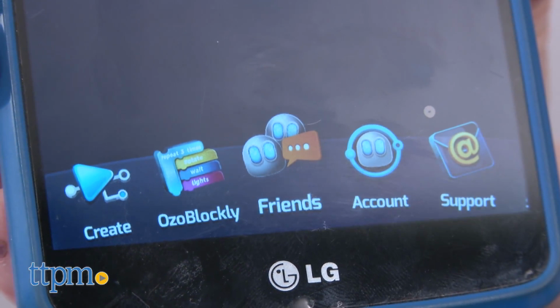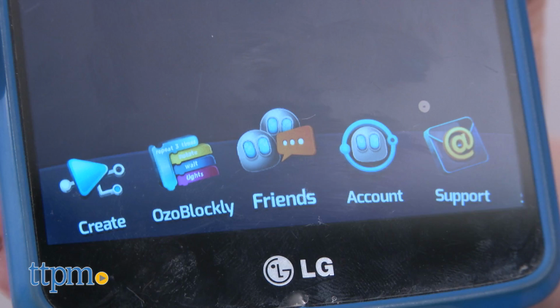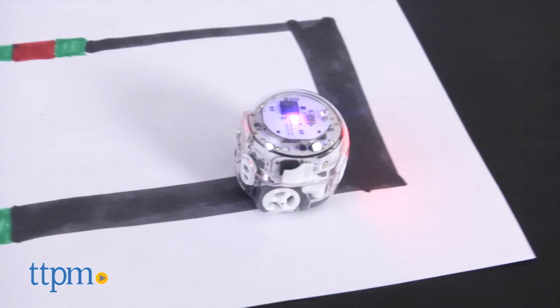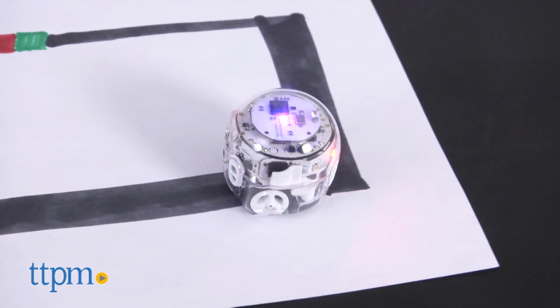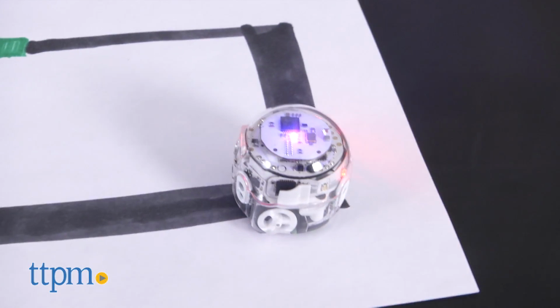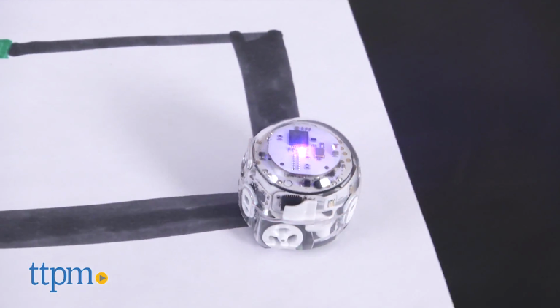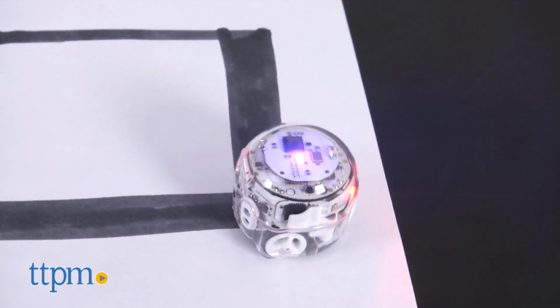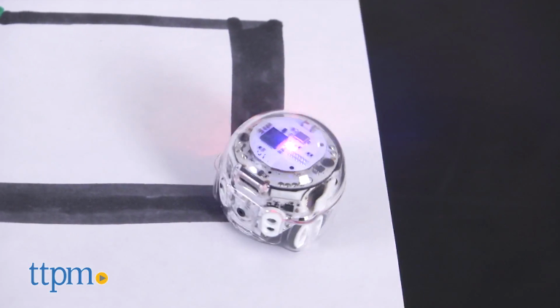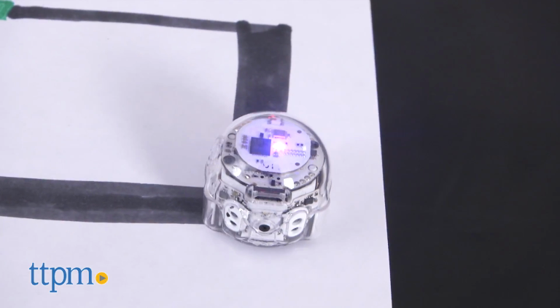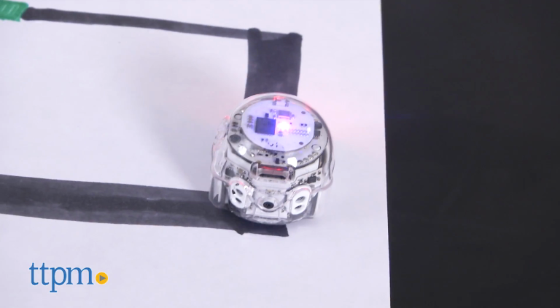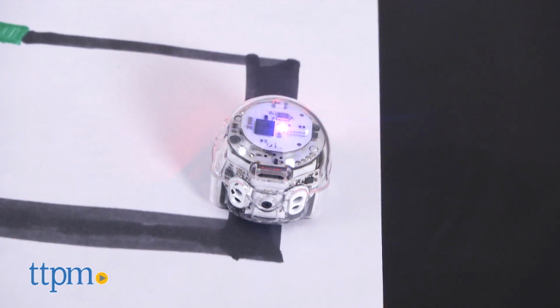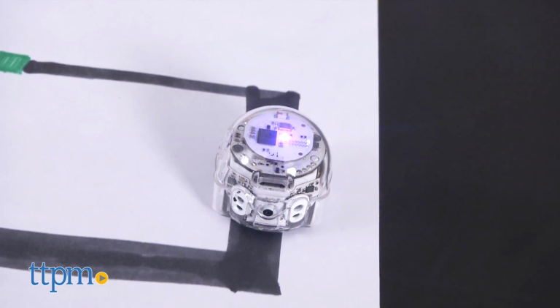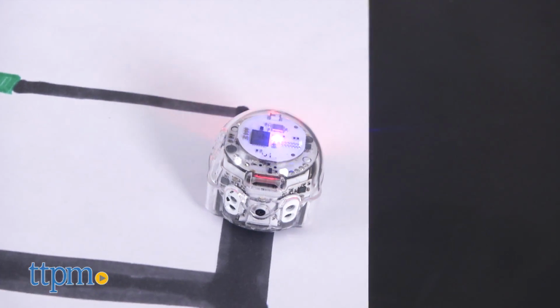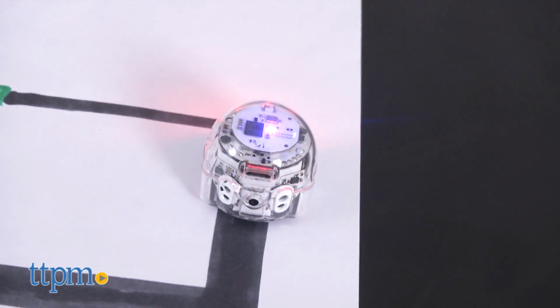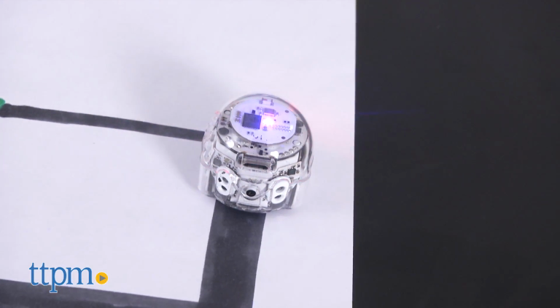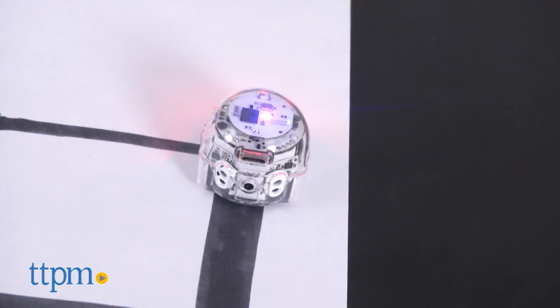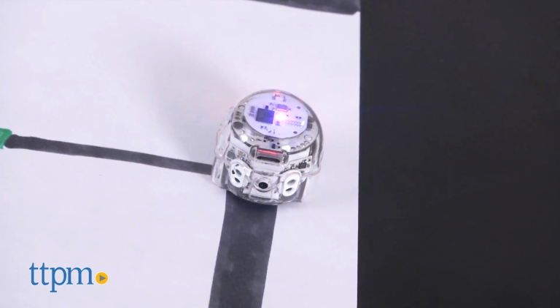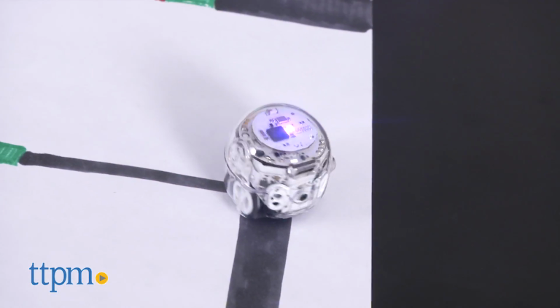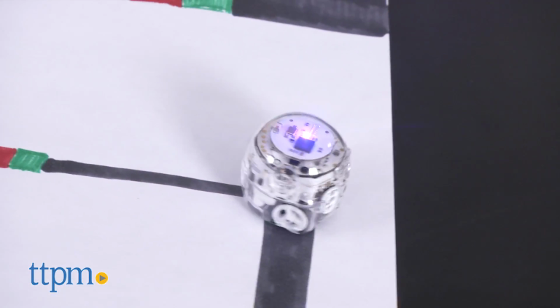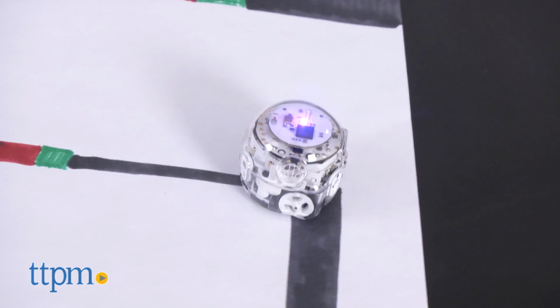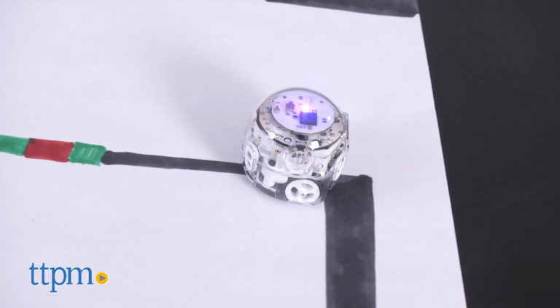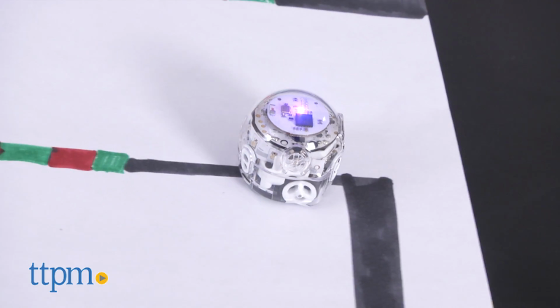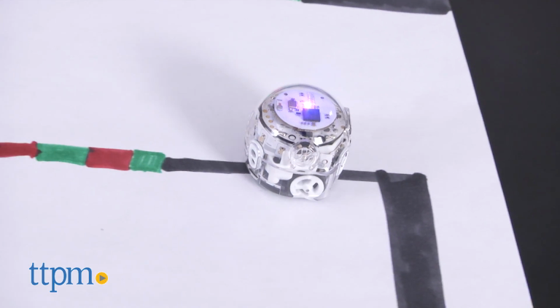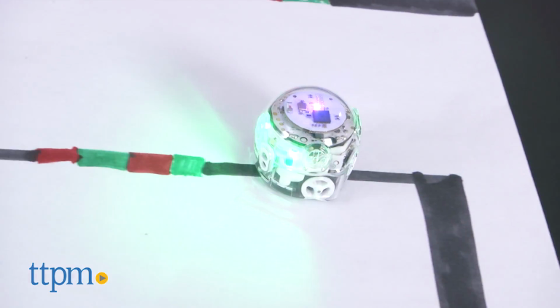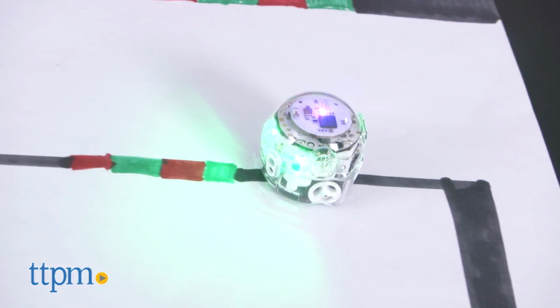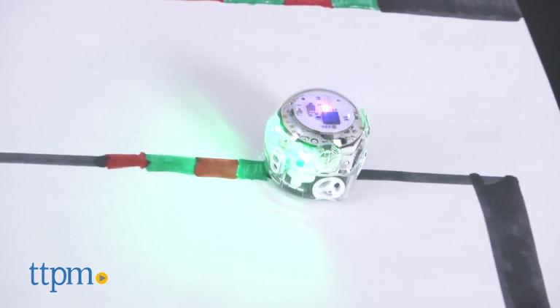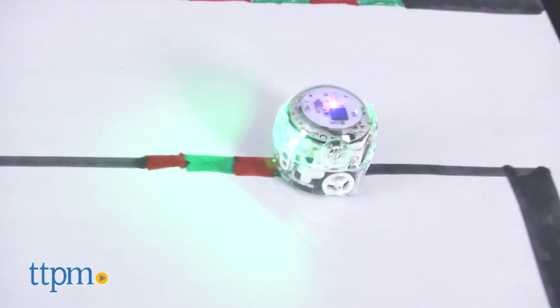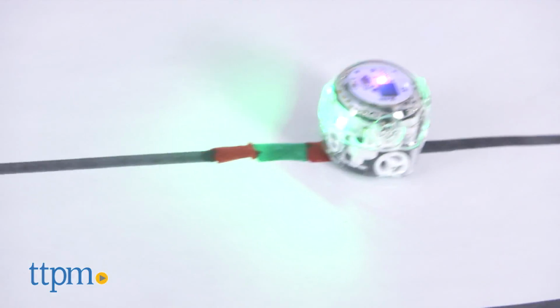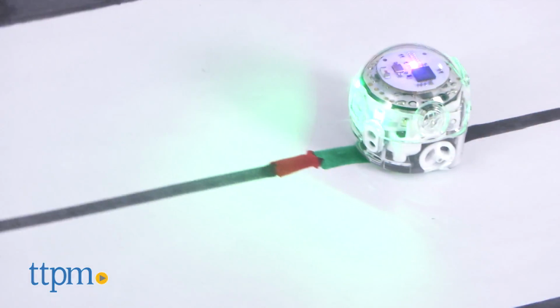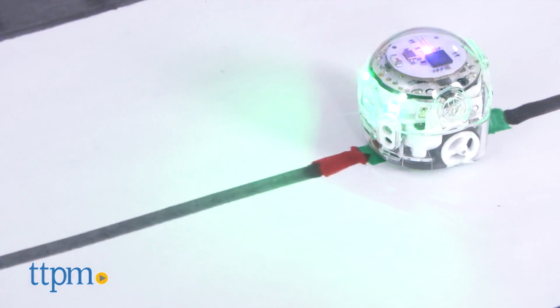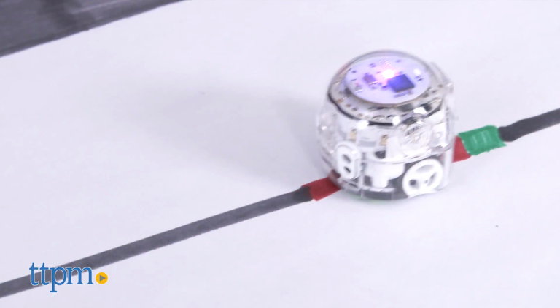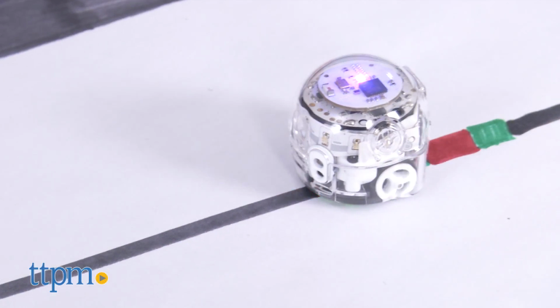The Ozobot Evo runs on a rechargeable battery. Use the included USB cord to plug it into a USB outlet for charging. From a full charge, you'll get about 45 minutes of continuous play.